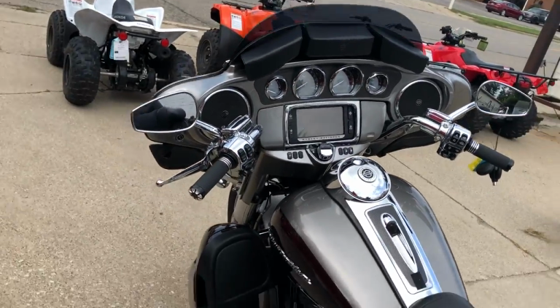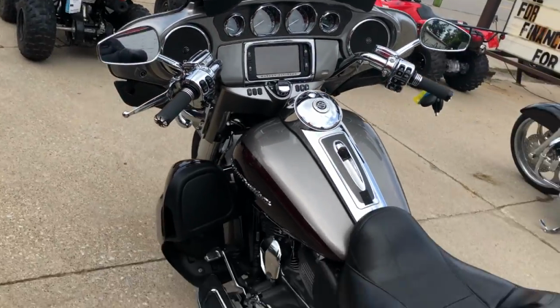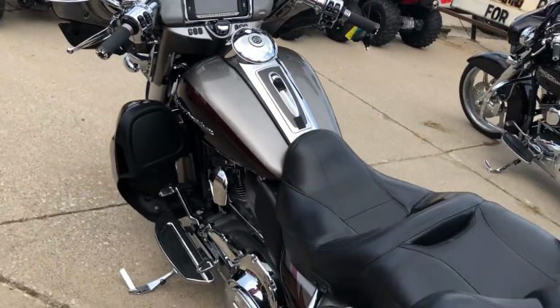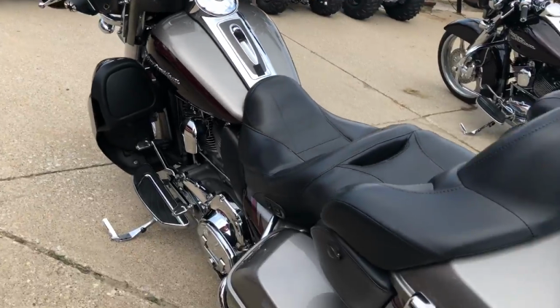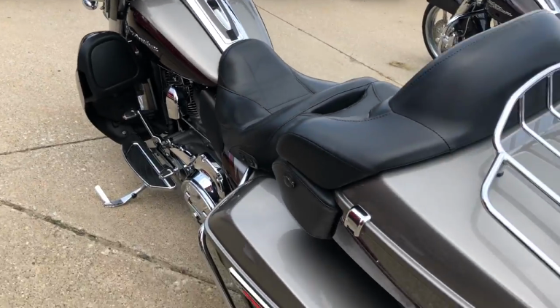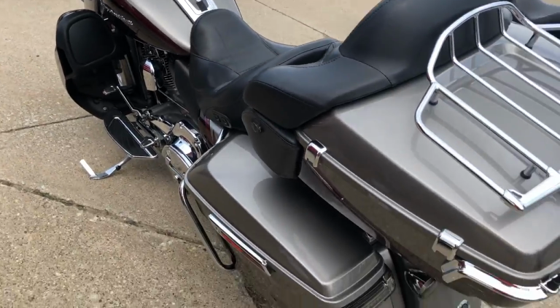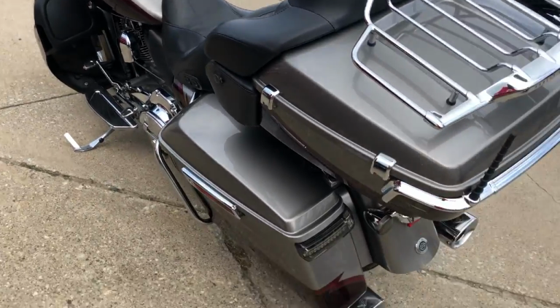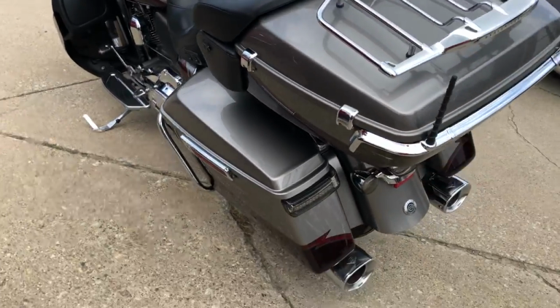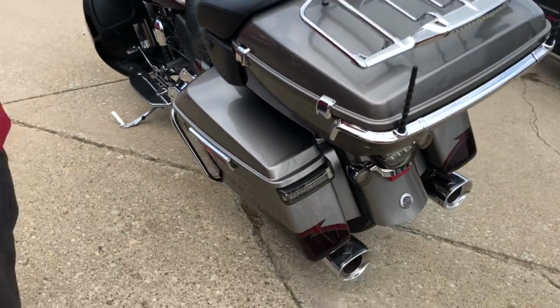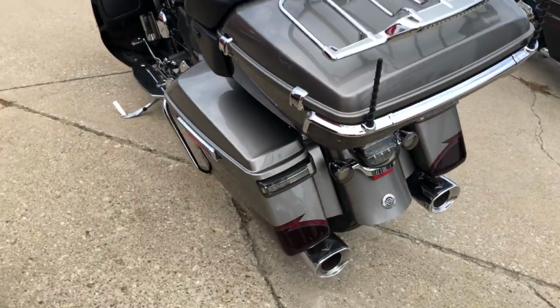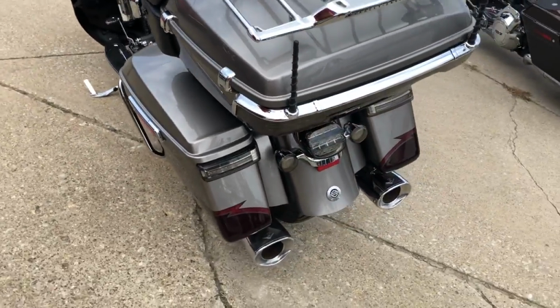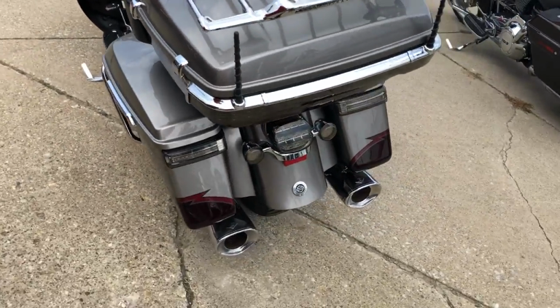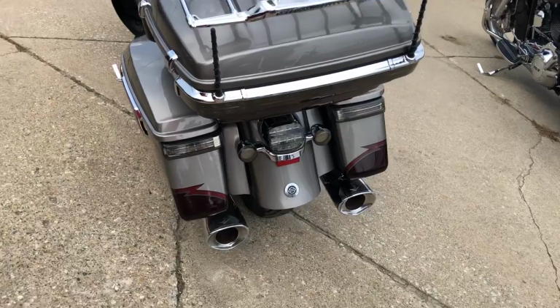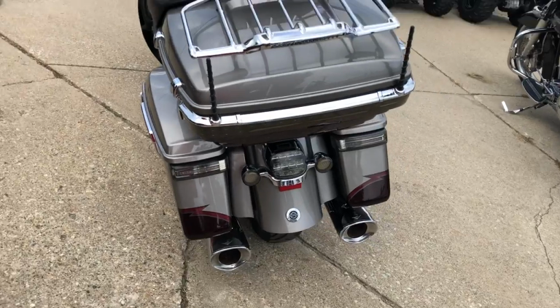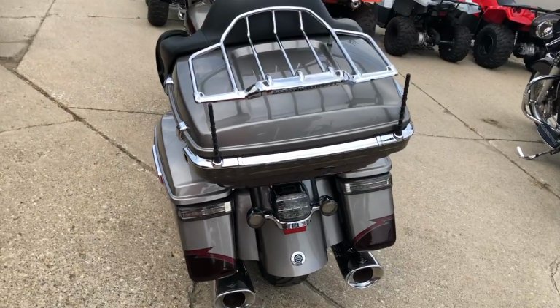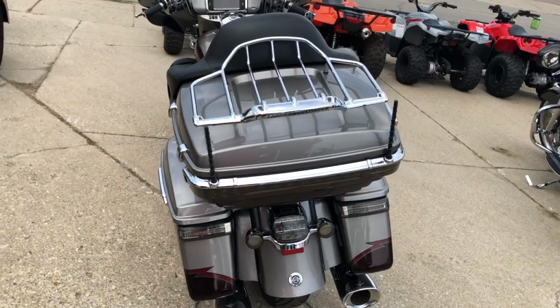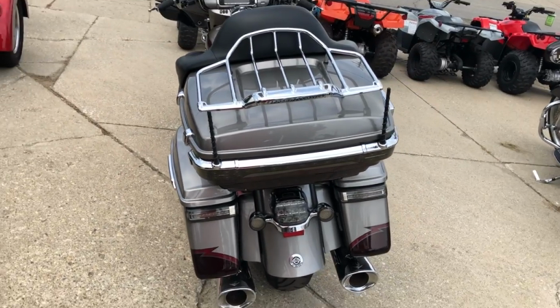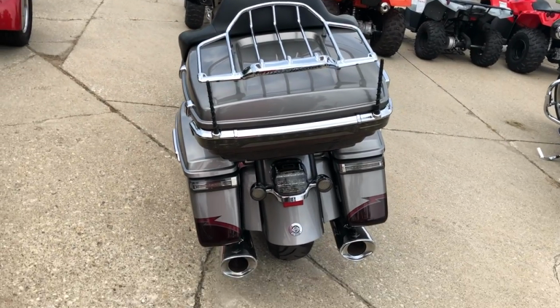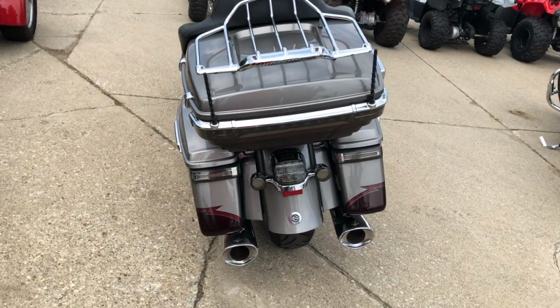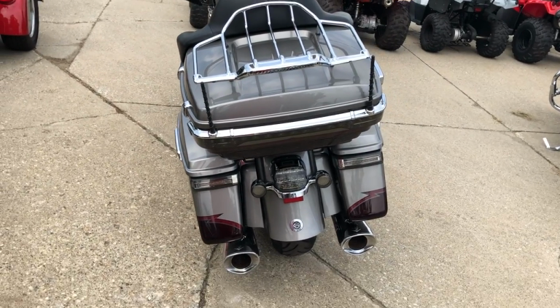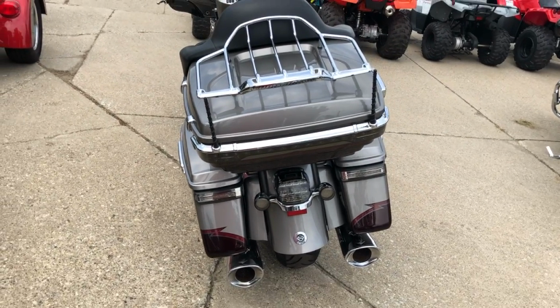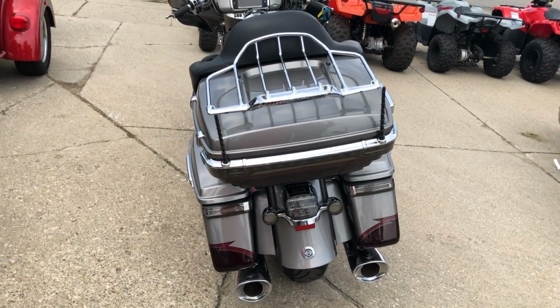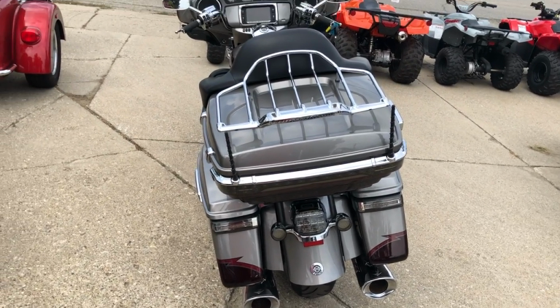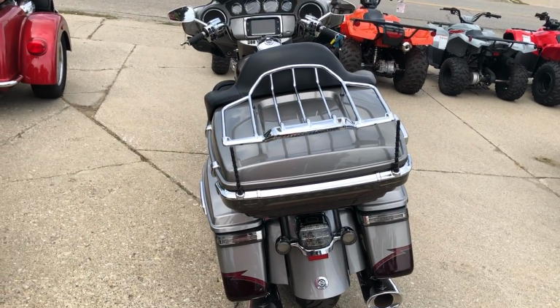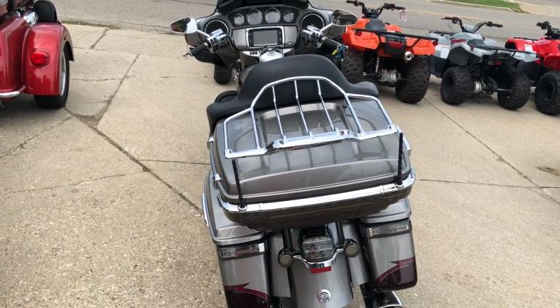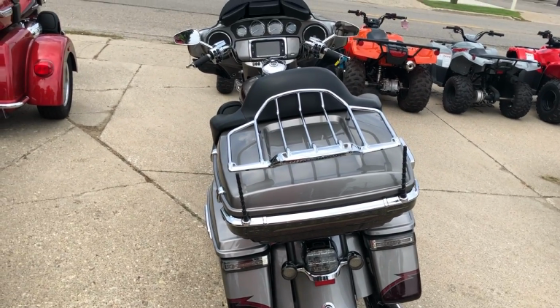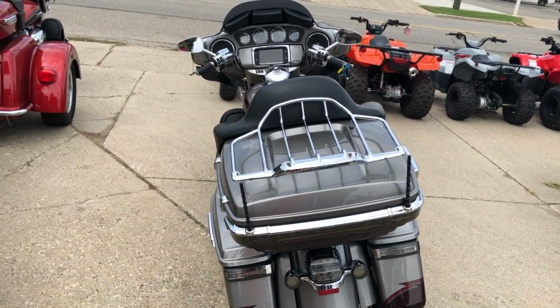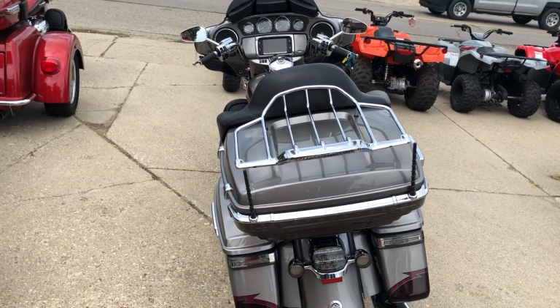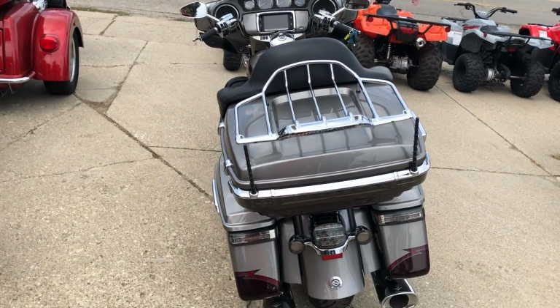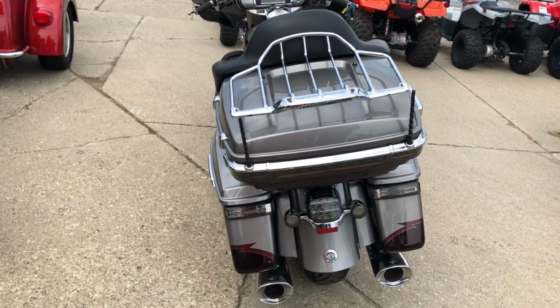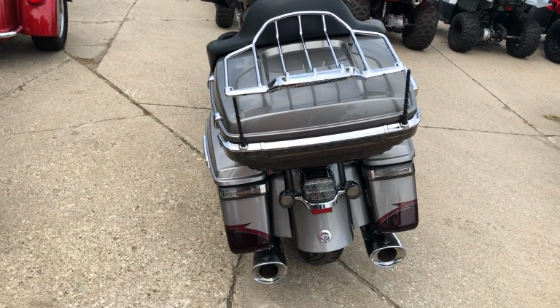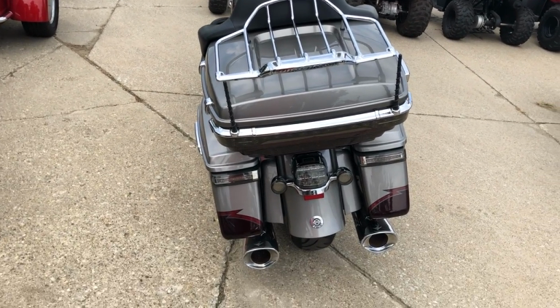Don't miss this one. That's a 15 CVO. Book is over $24,000 on this thing guys. Give us a call, we'll get it done. 810-648-9500.